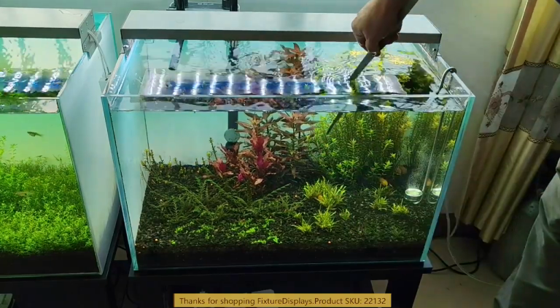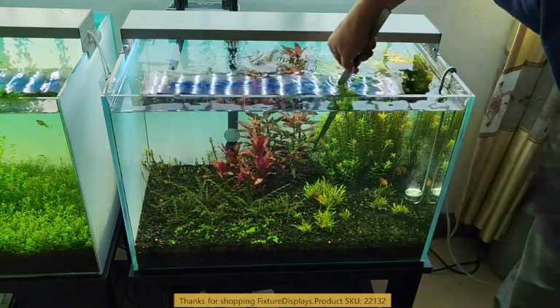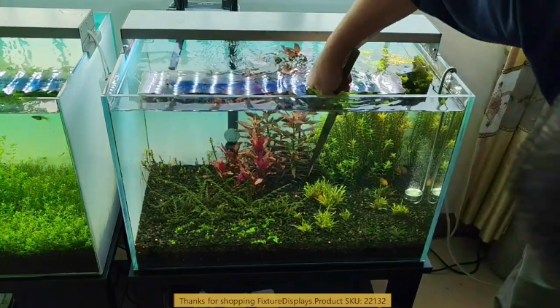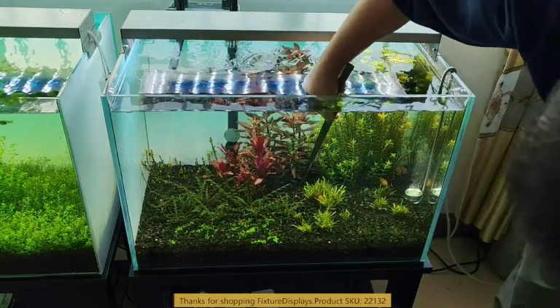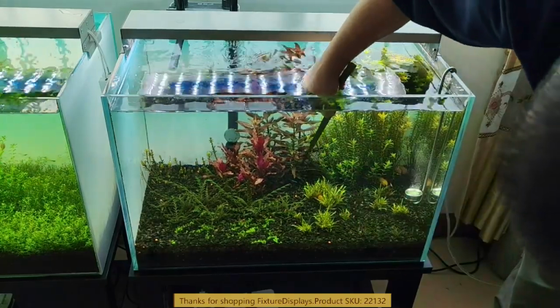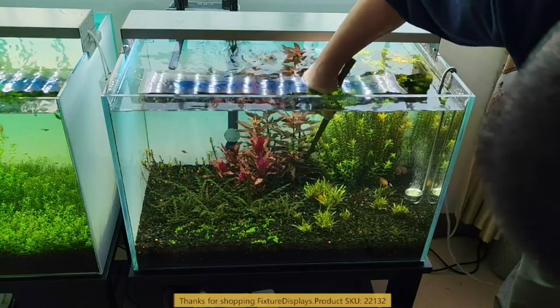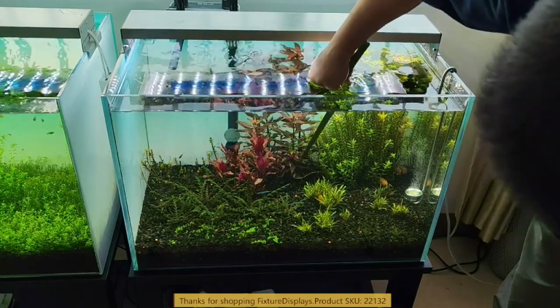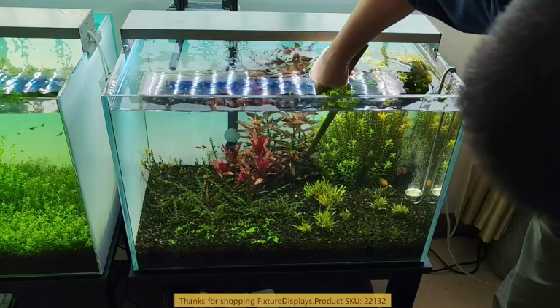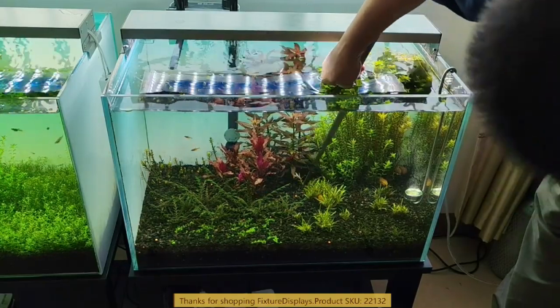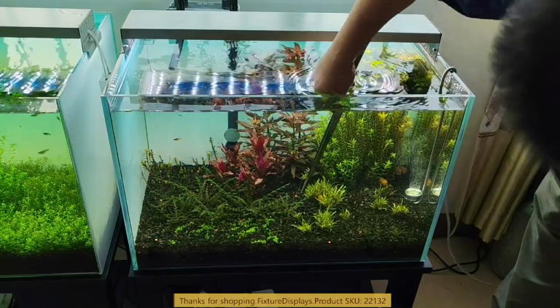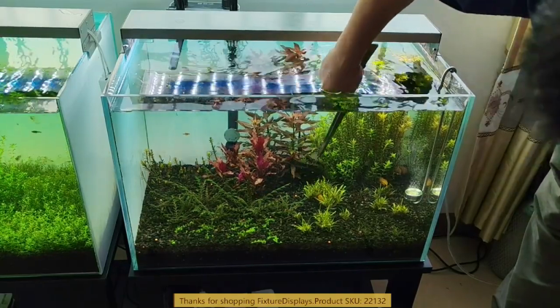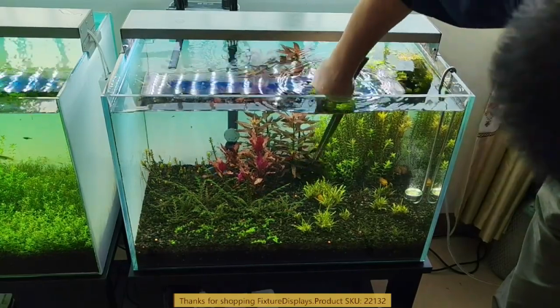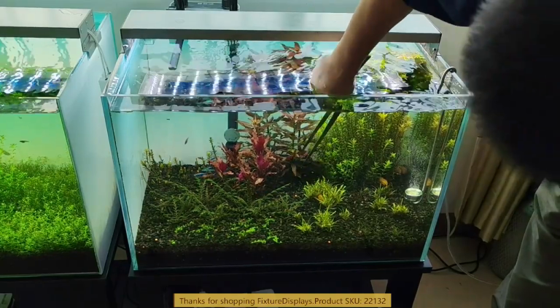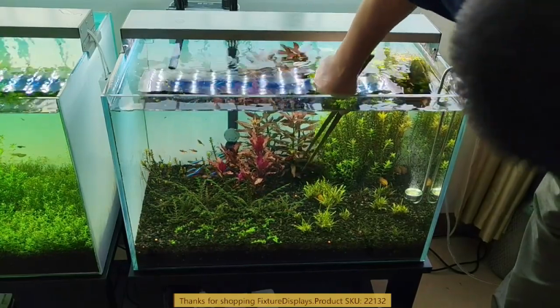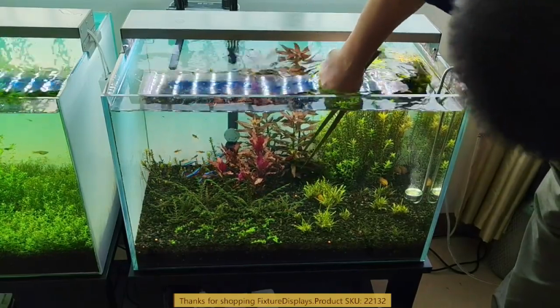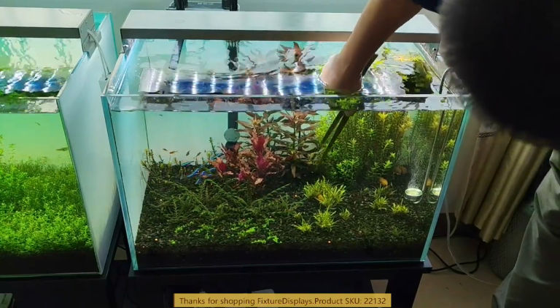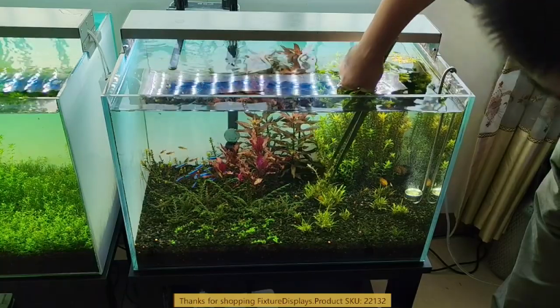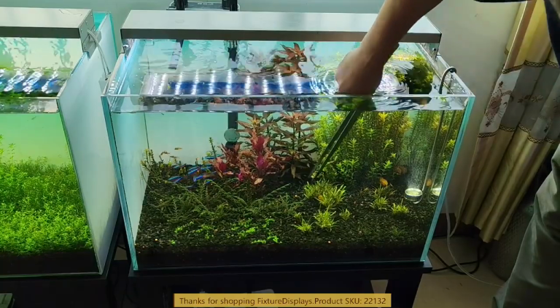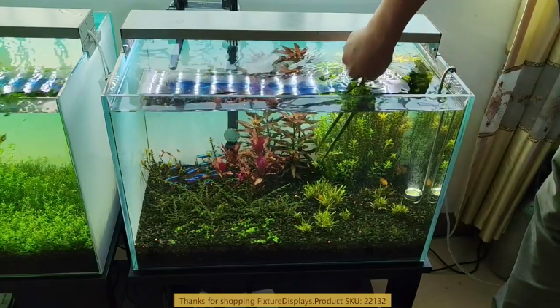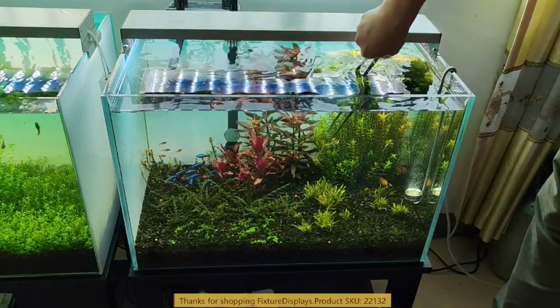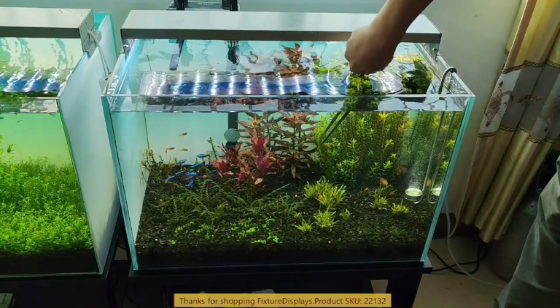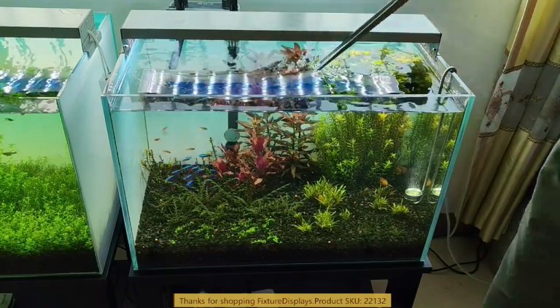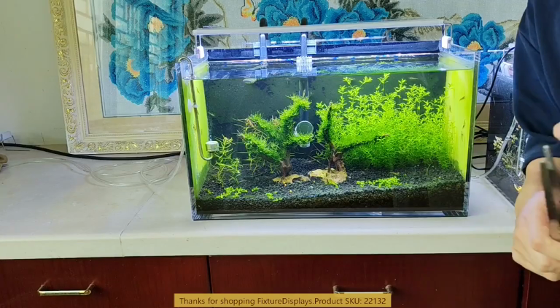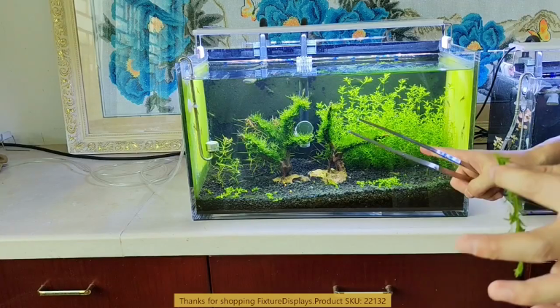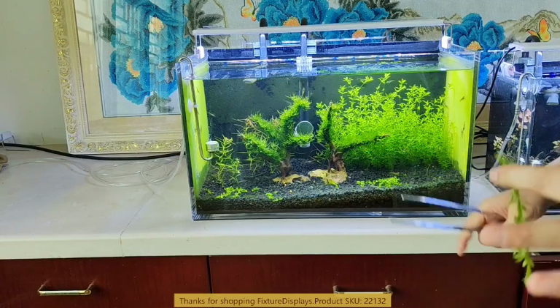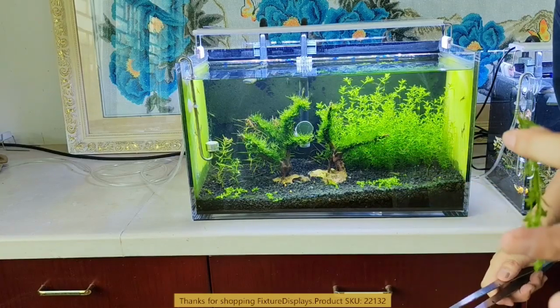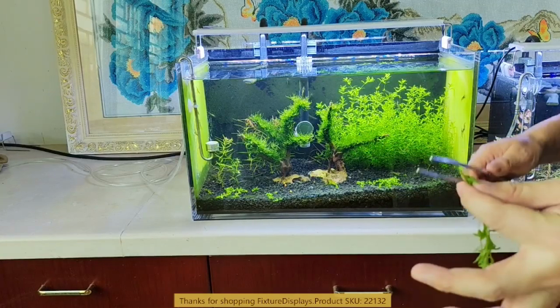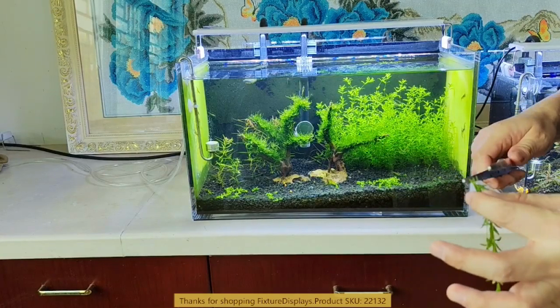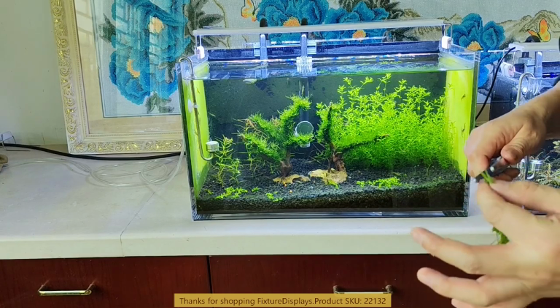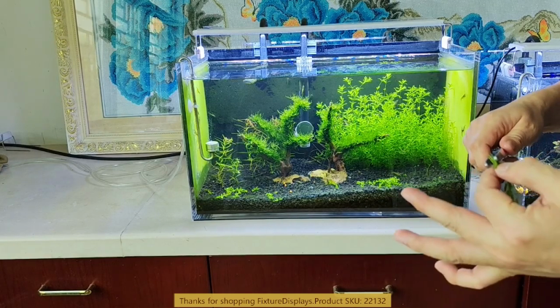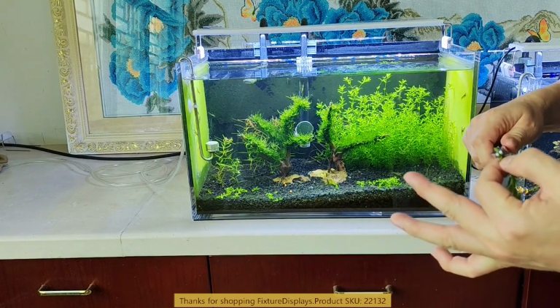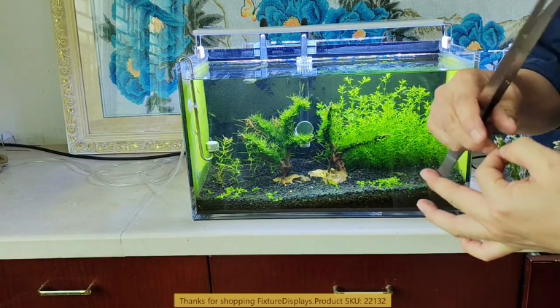Or you could use it to plant. Now this is the example where we're planting, utilizing this long tweezer.